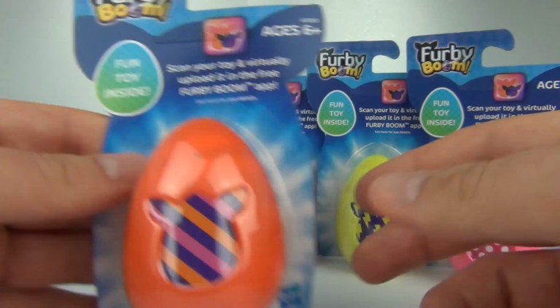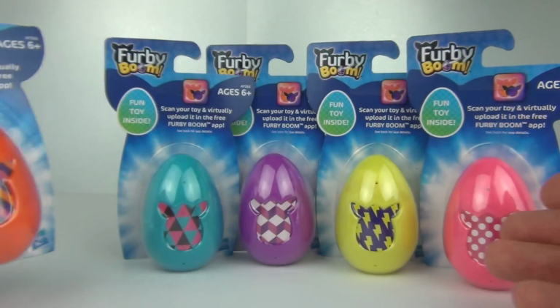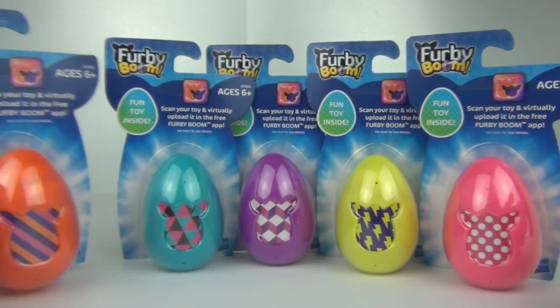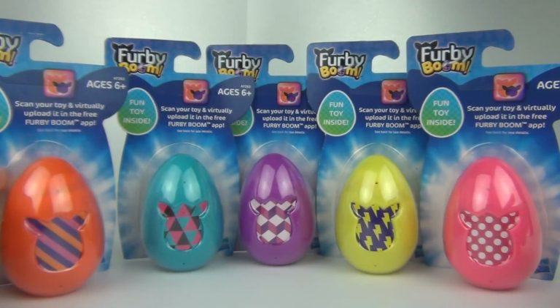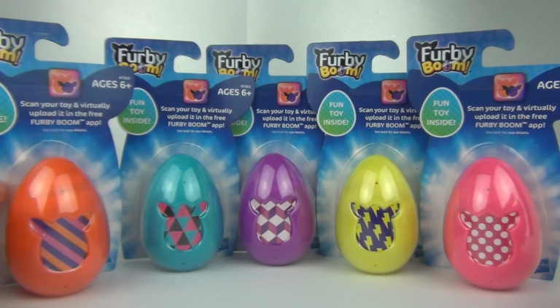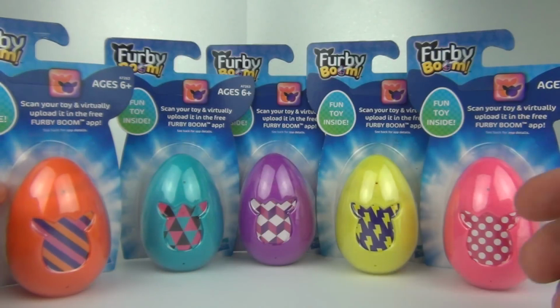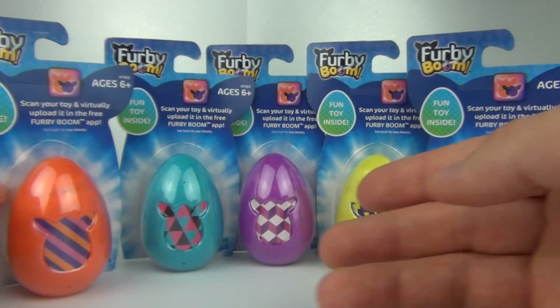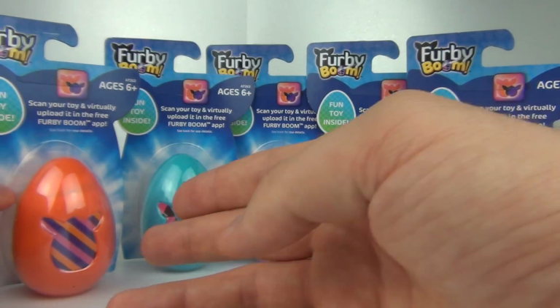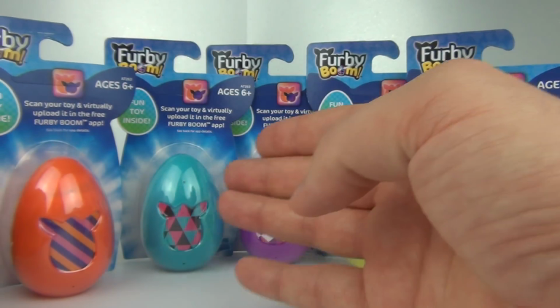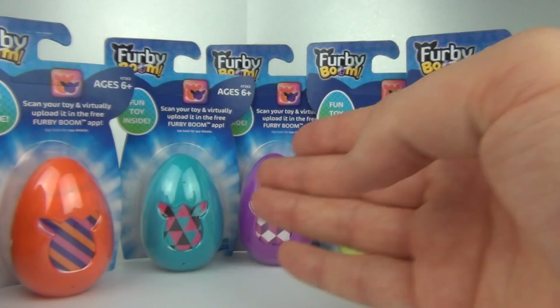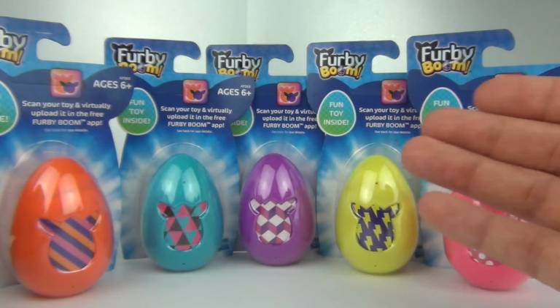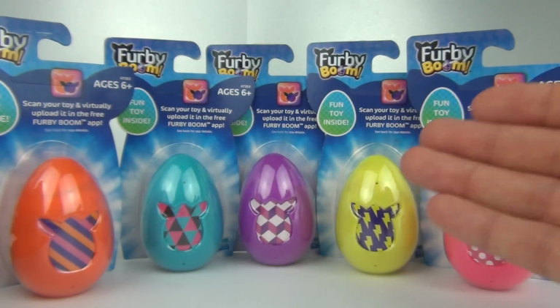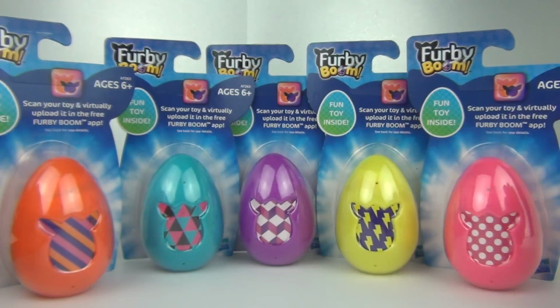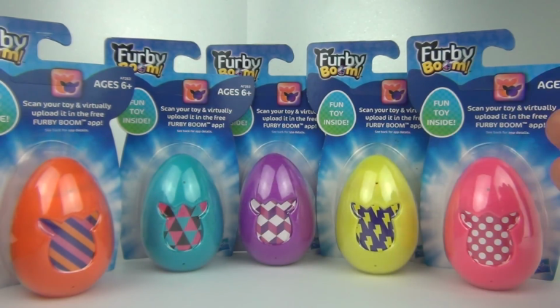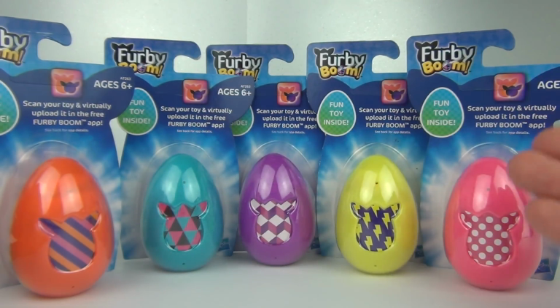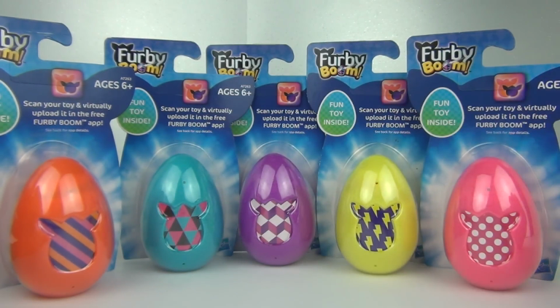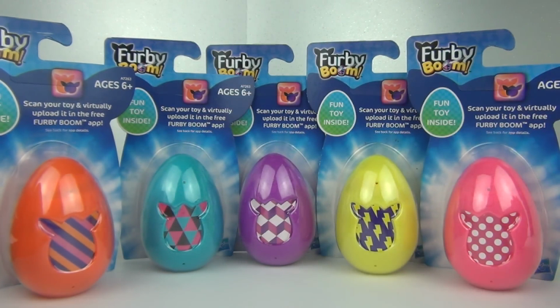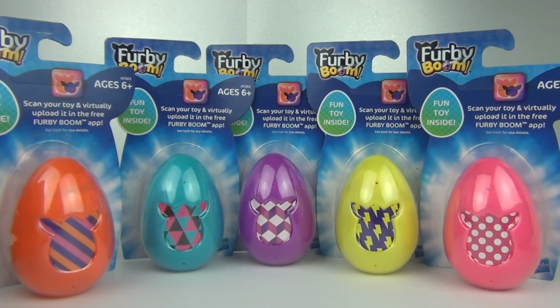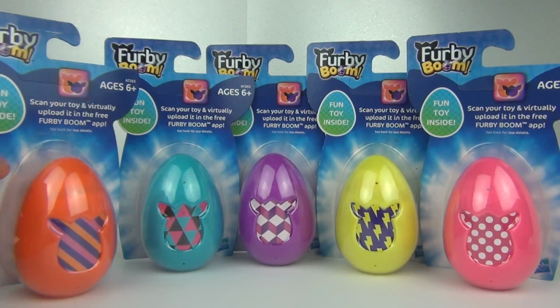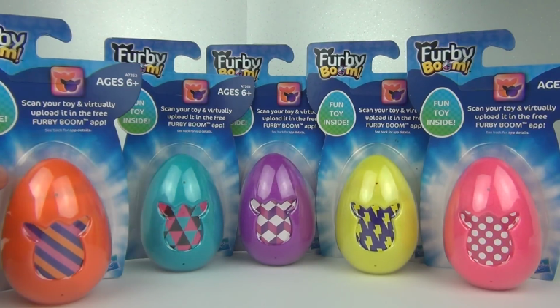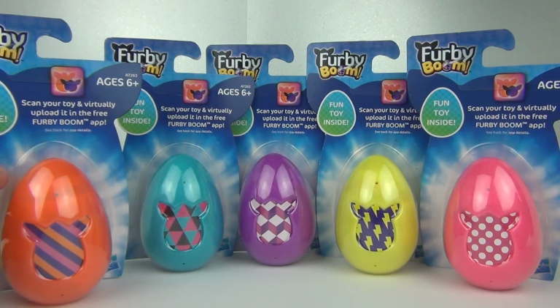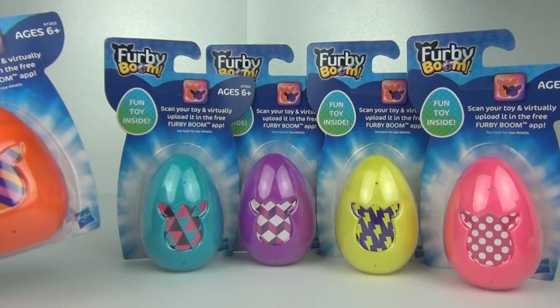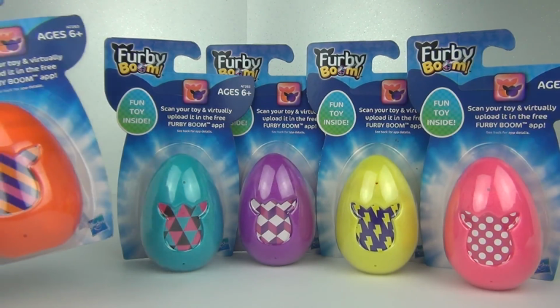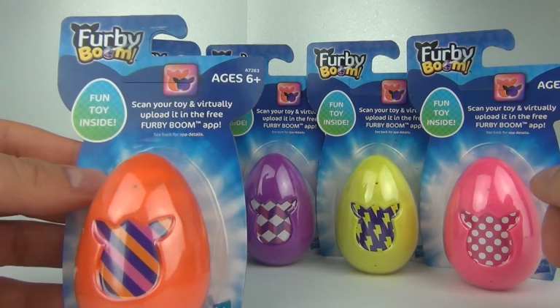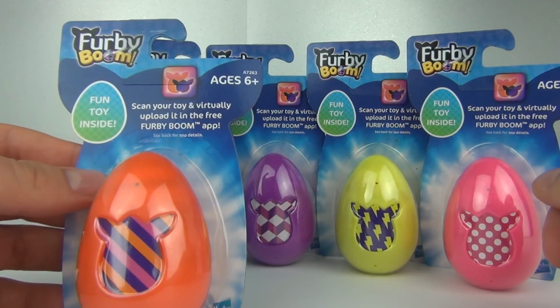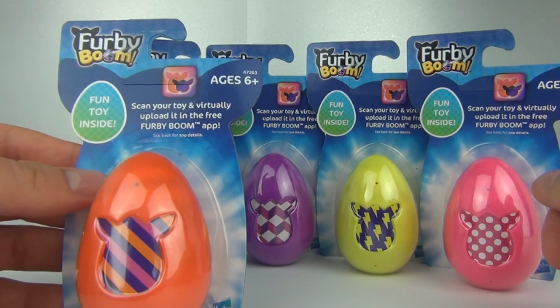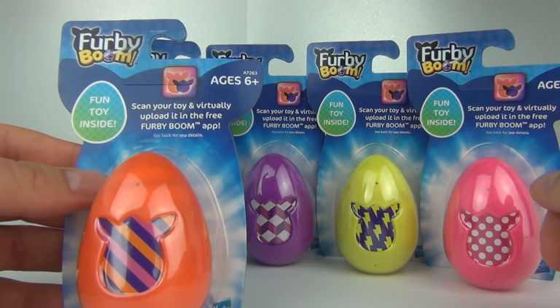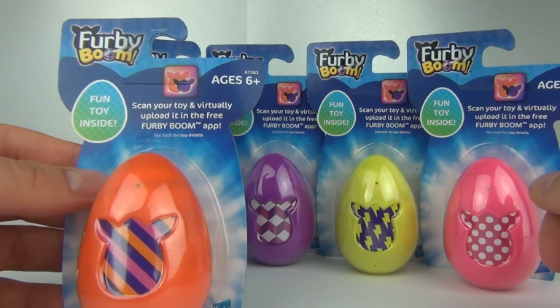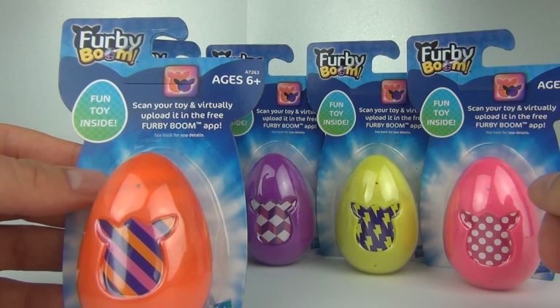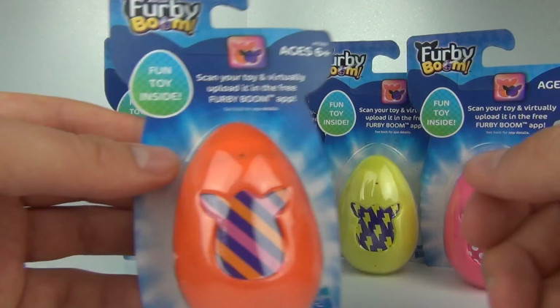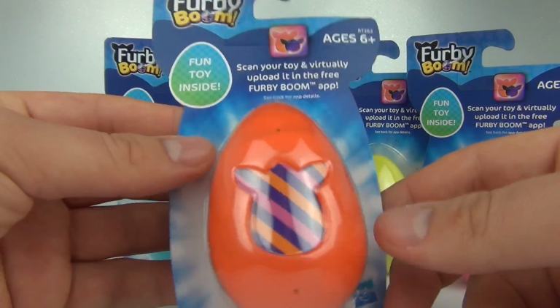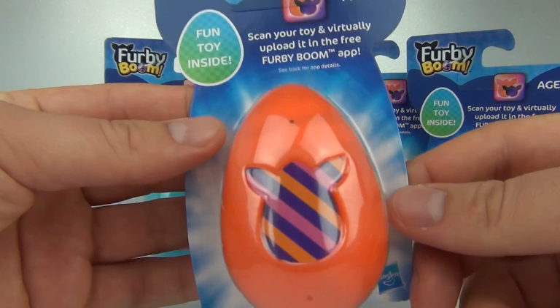I do have 5 of these — orange, blue, purple, yellow, and pink. So let's open them up and see what we get.